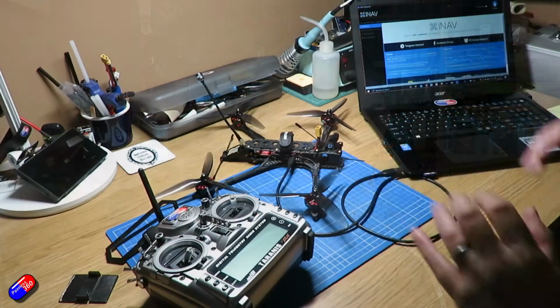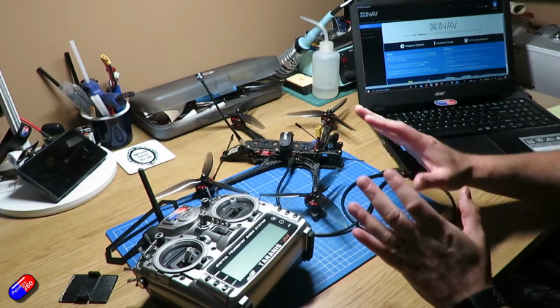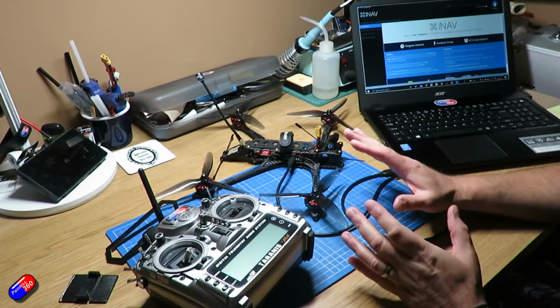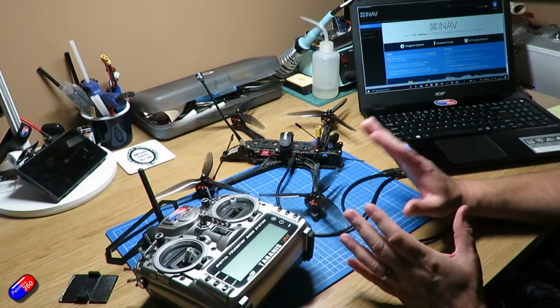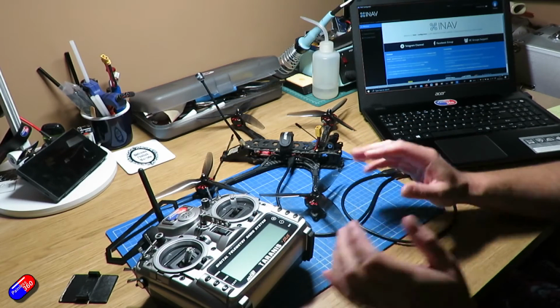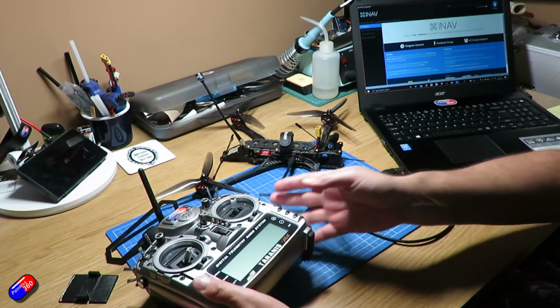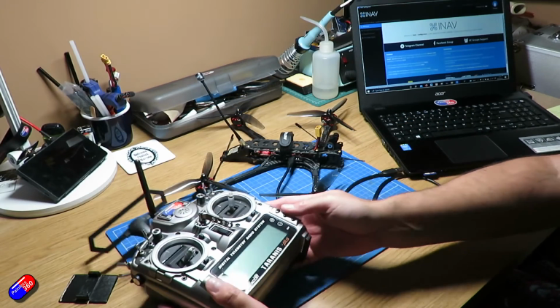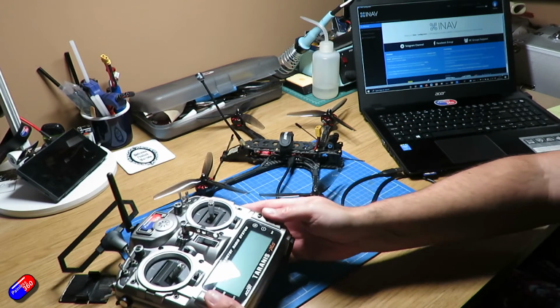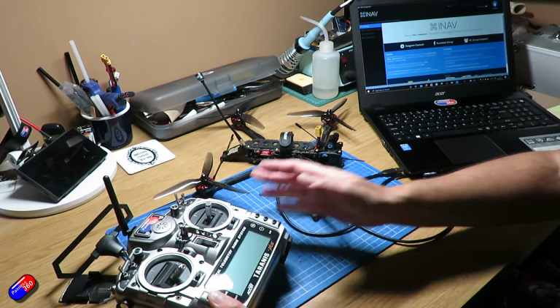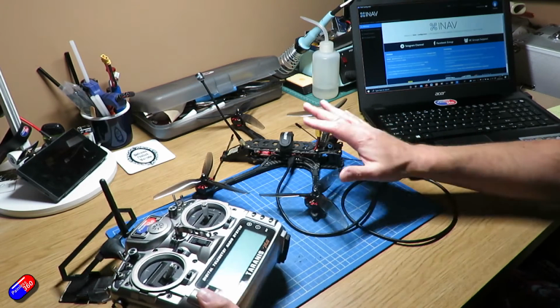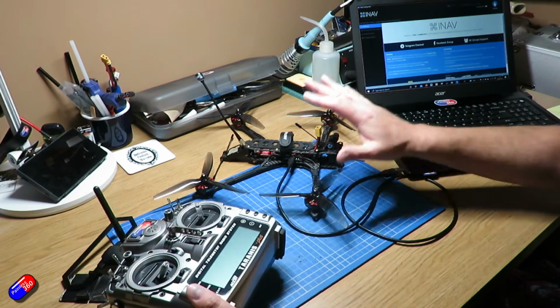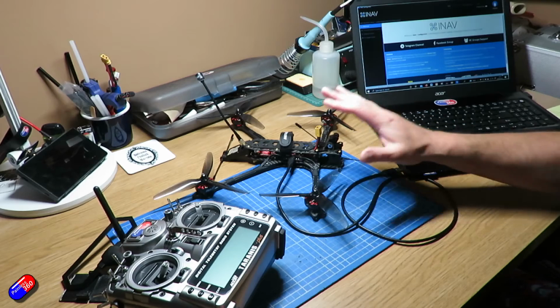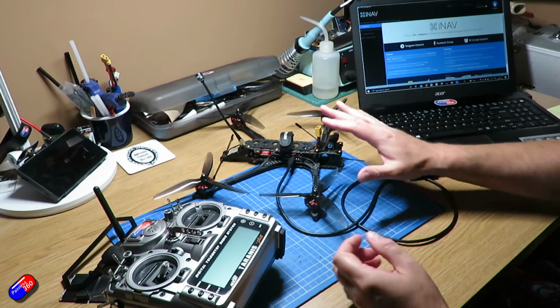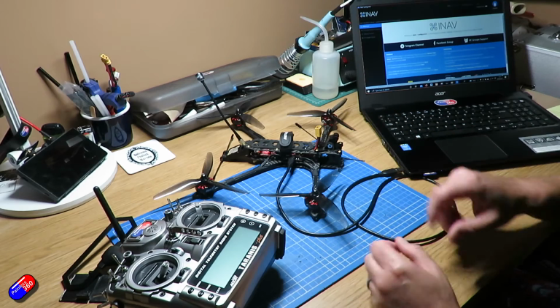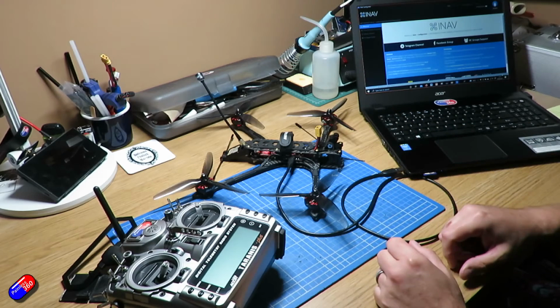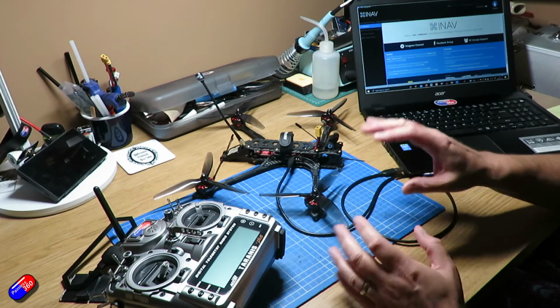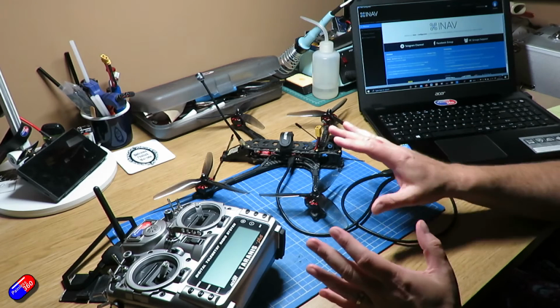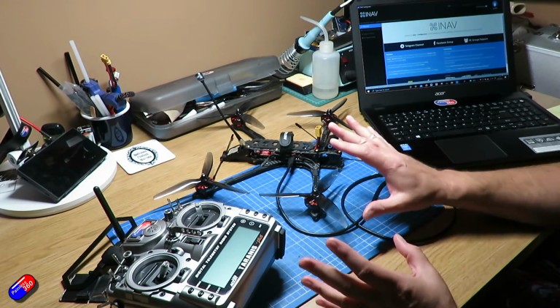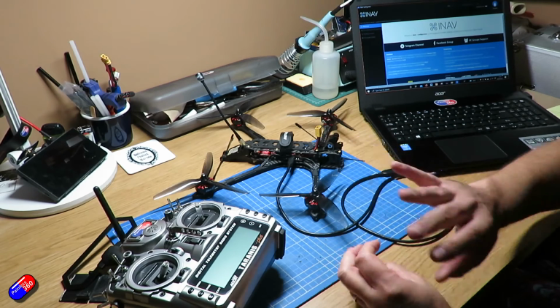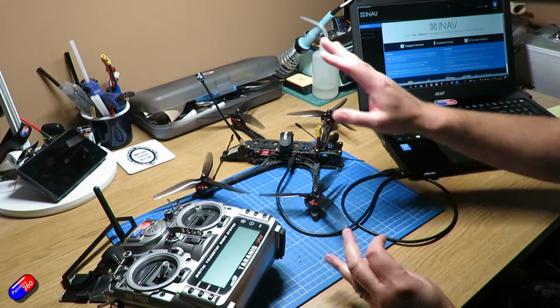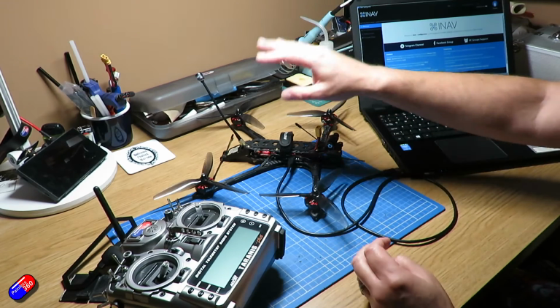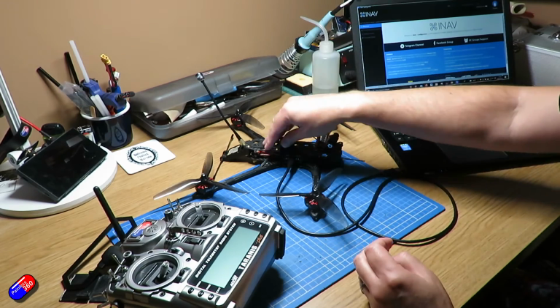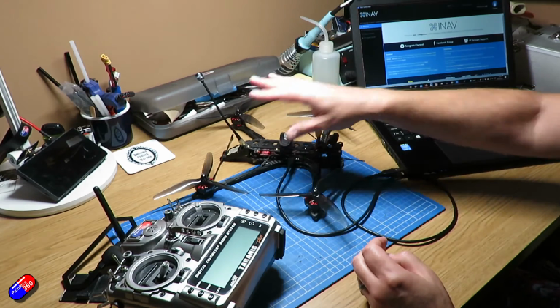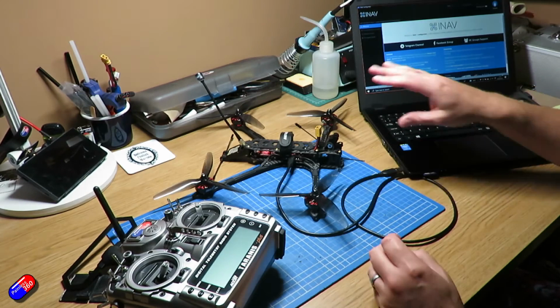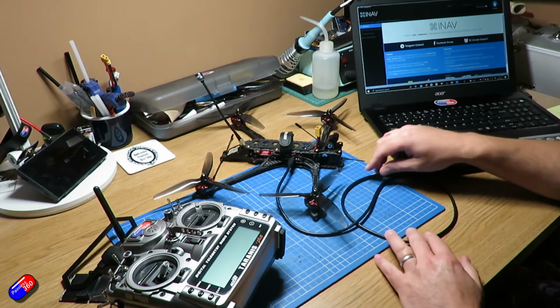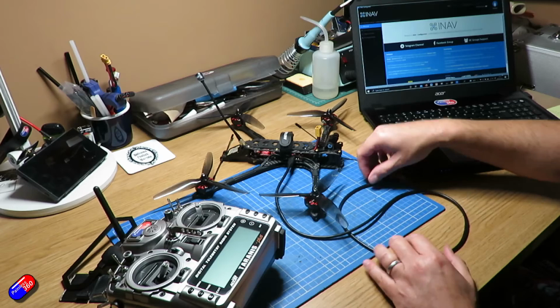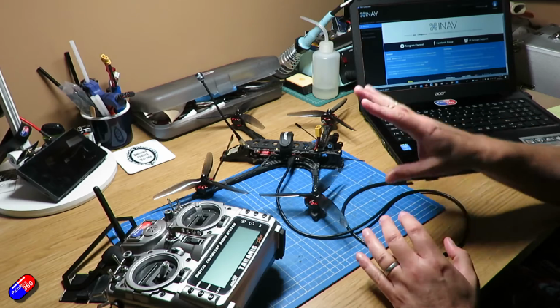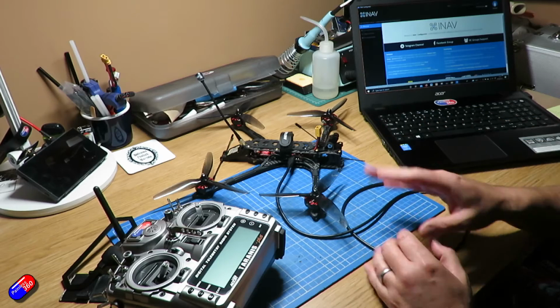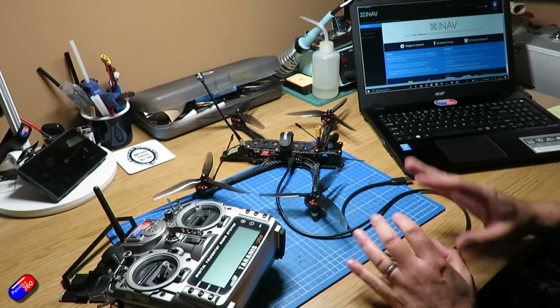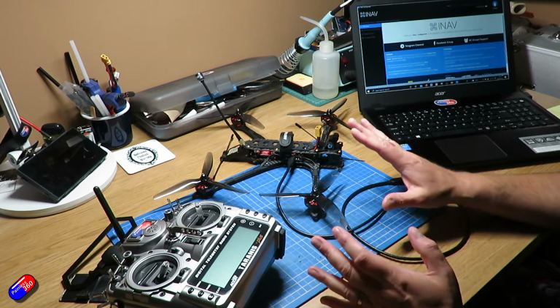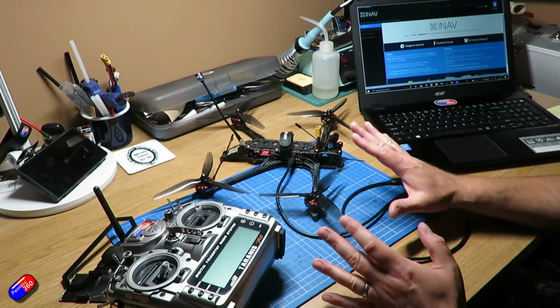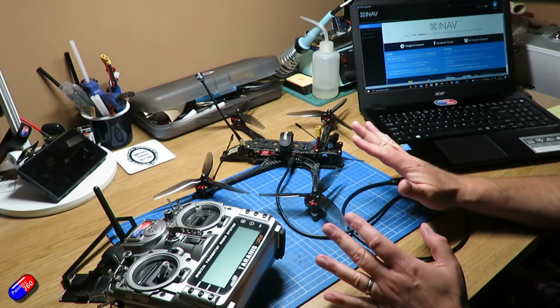Compass calibration being out can cause some very odd behaviours, and also making sure that you have a solid GPS lock before you arm and fly means that things like return to home will work. So let me jump onto the bench, let's go through the final pieces and get ready to go to the field. There are a number of things we need to do to make sure we're absolutely ready to go out and fly.